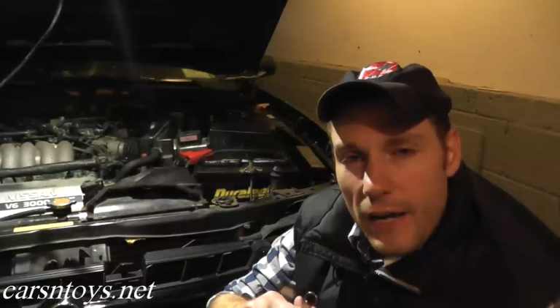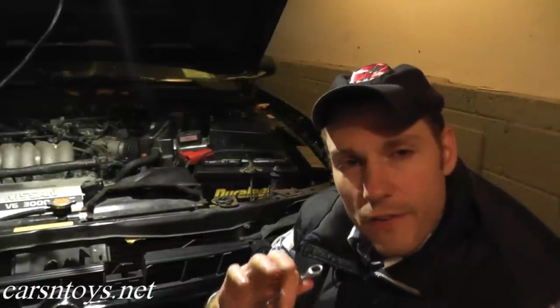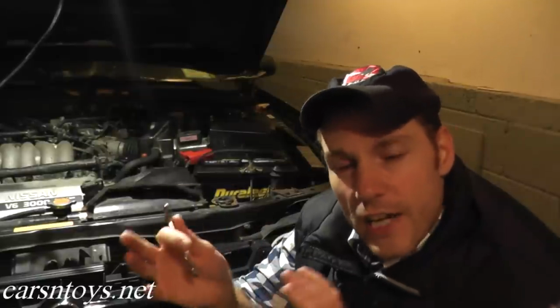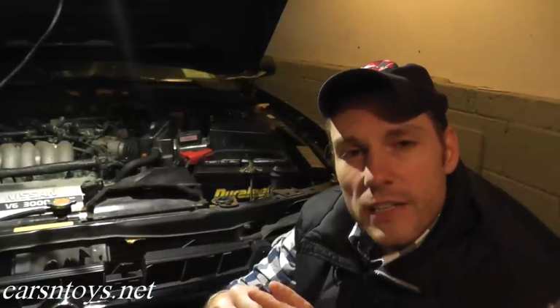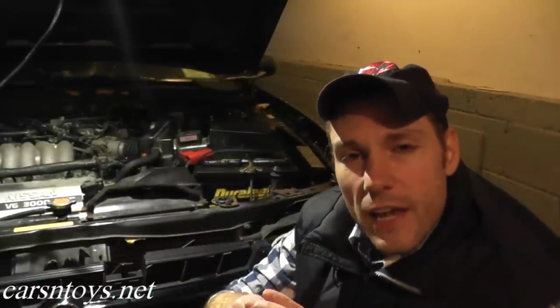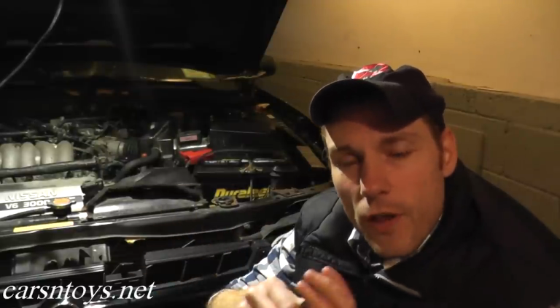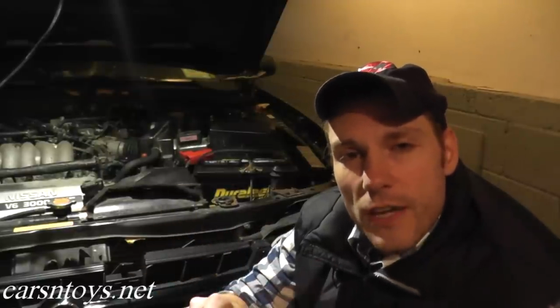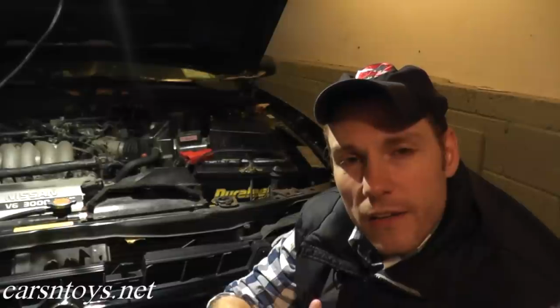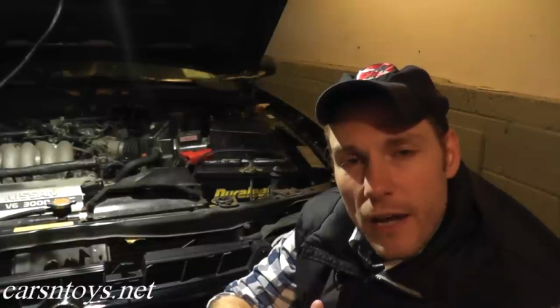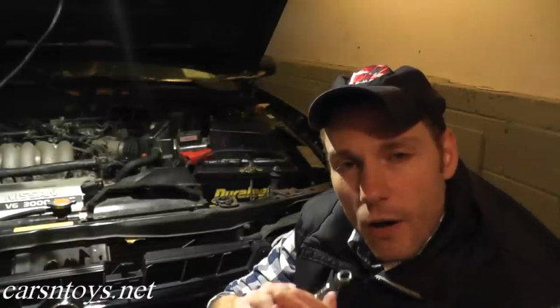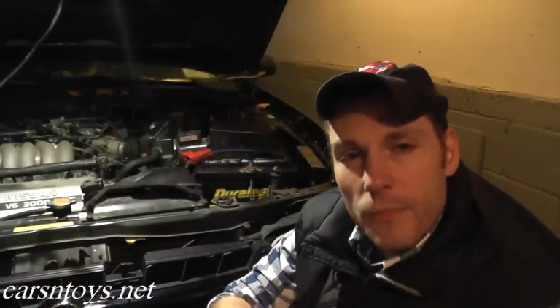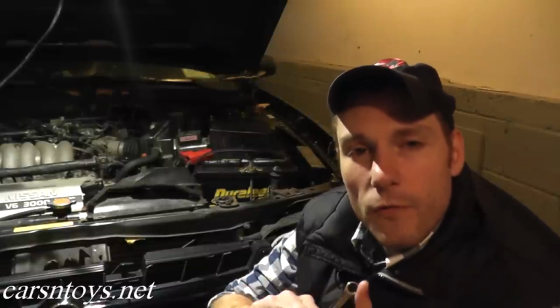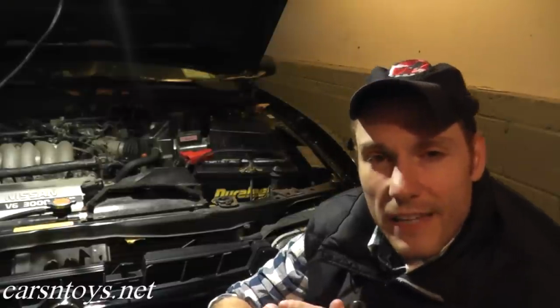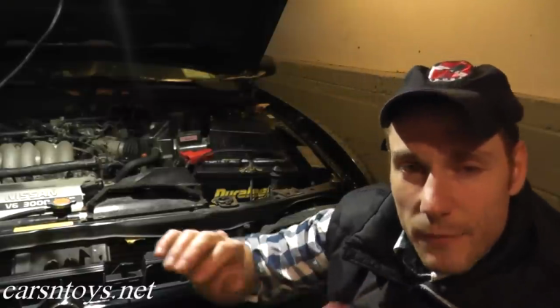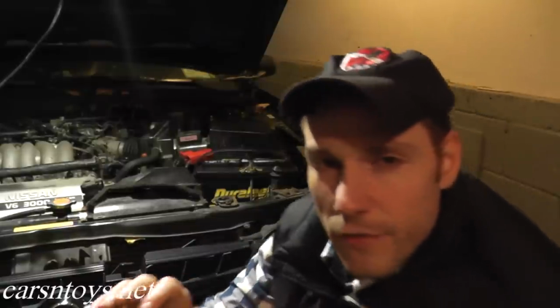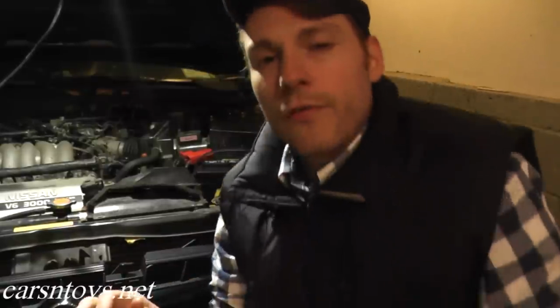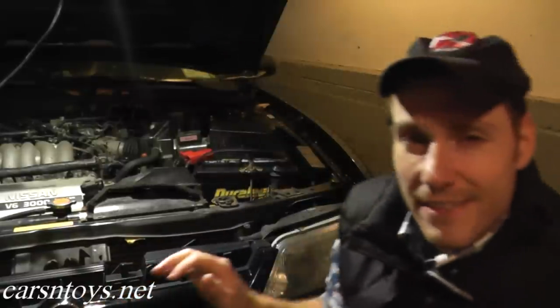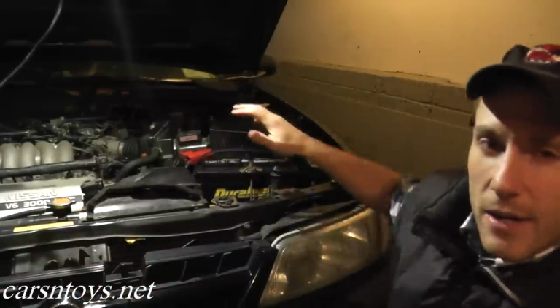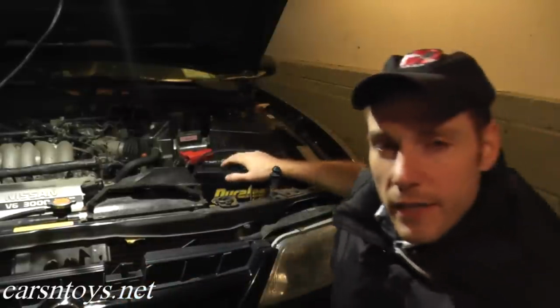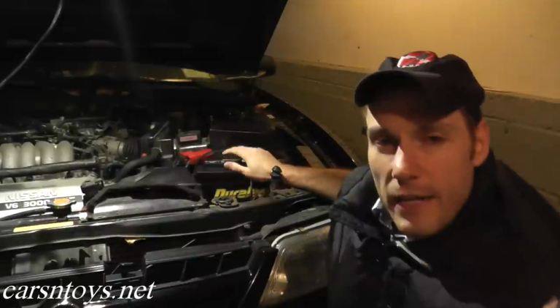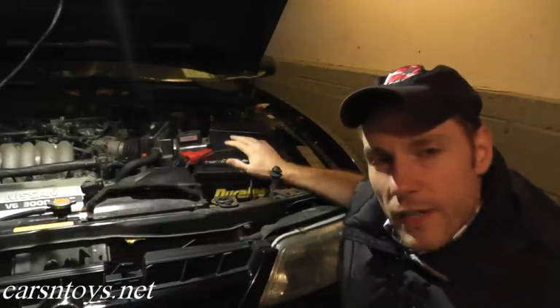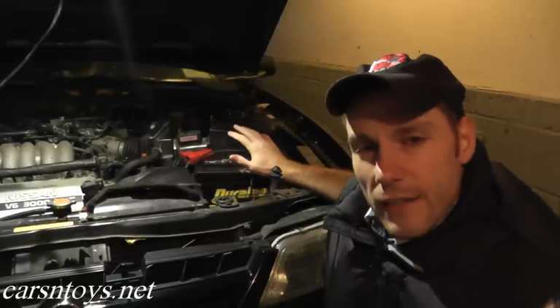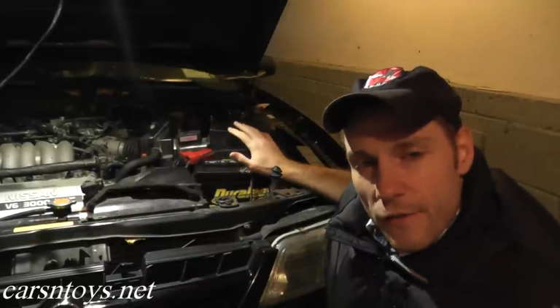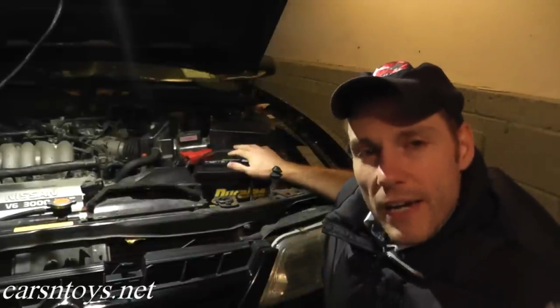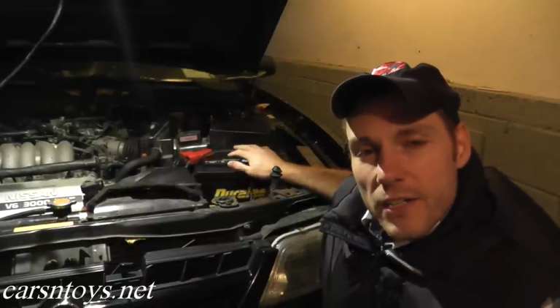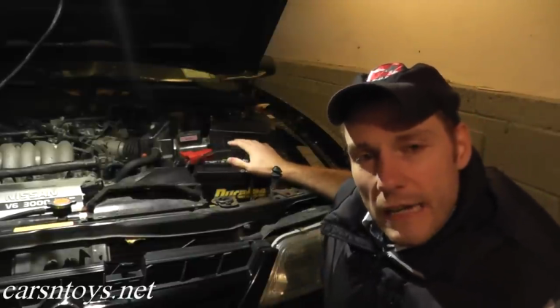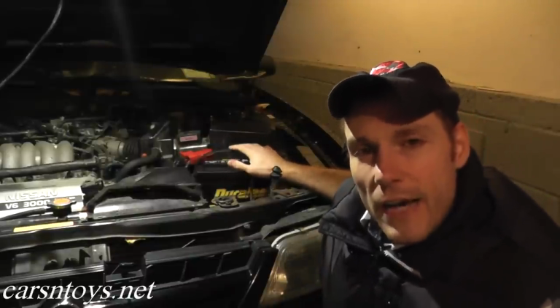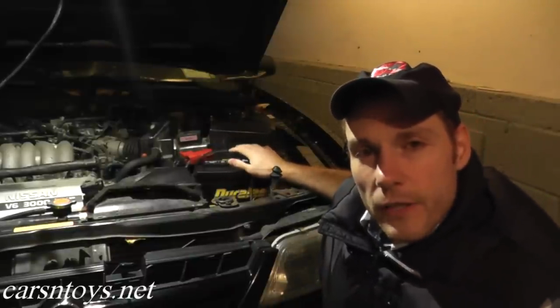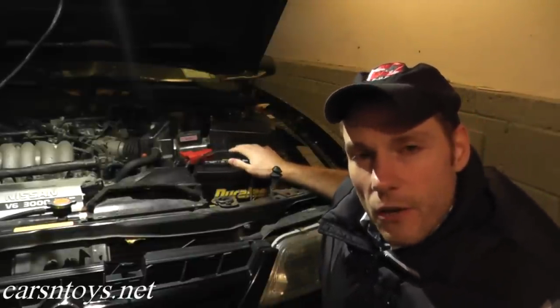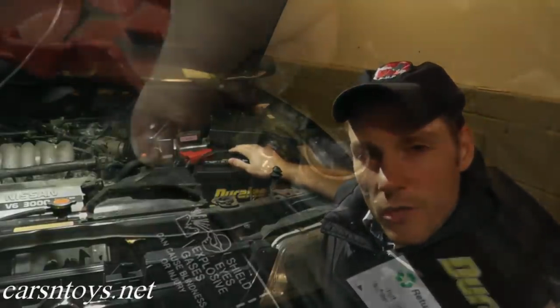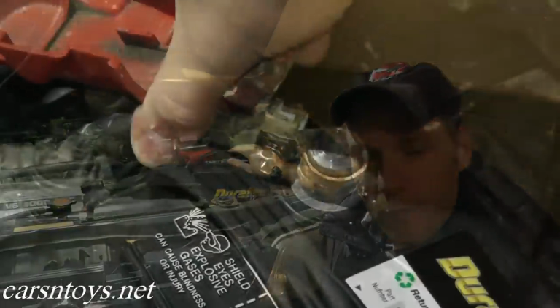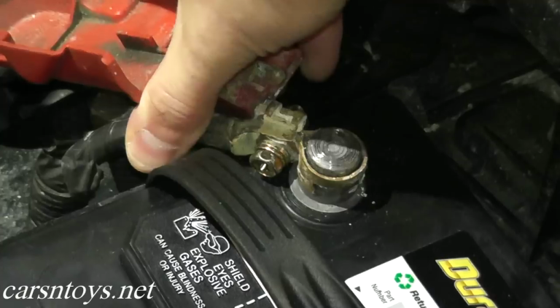I don't have any check engine lights. And the one thing that a lot of people overlook is something very, very simple — it's the battery. If you have a bad connection at the battery, the car will shut off without a doubt.